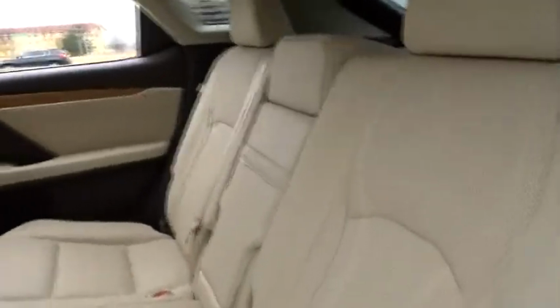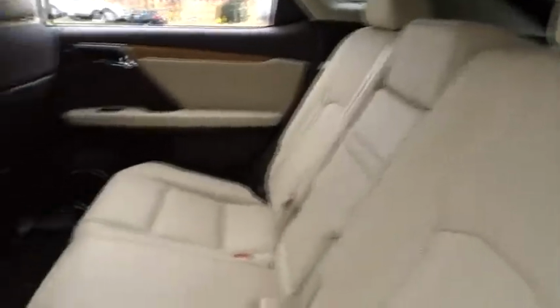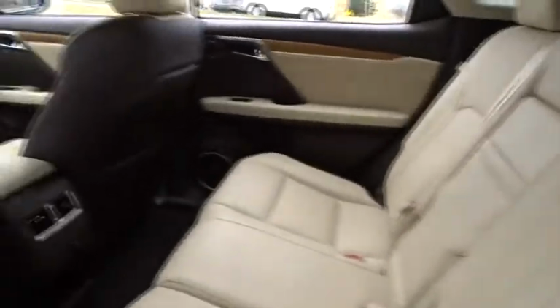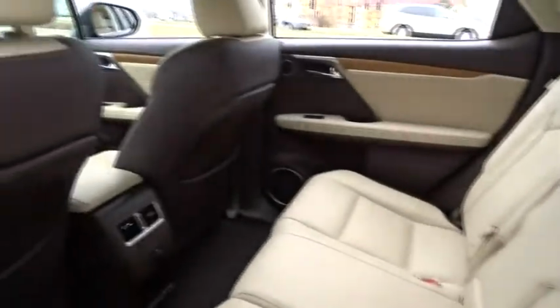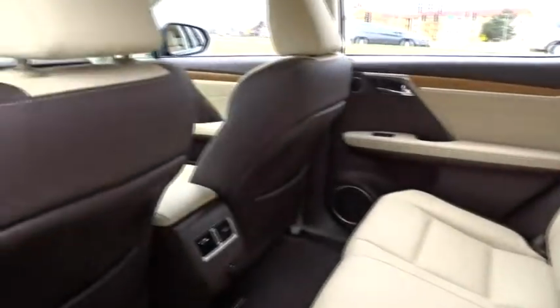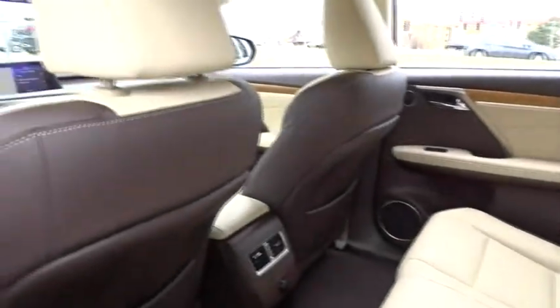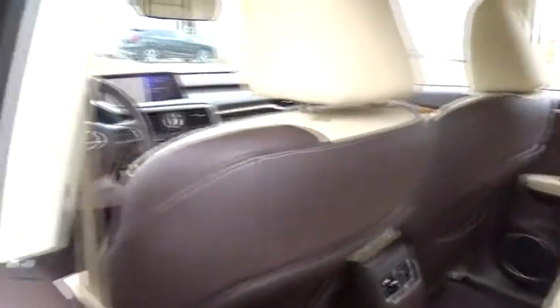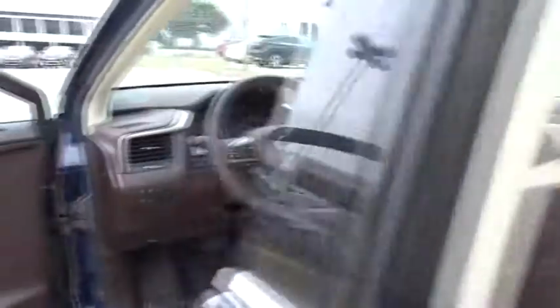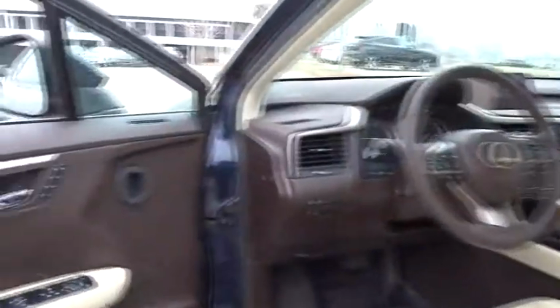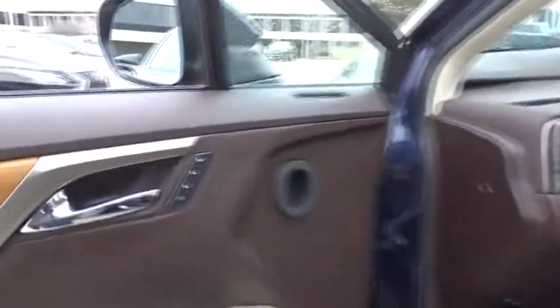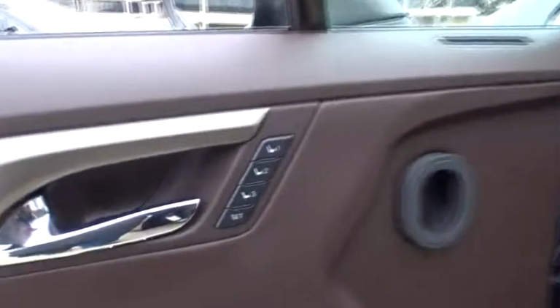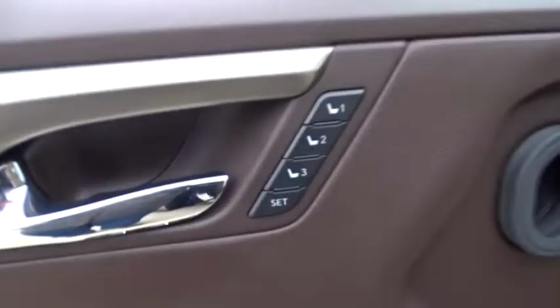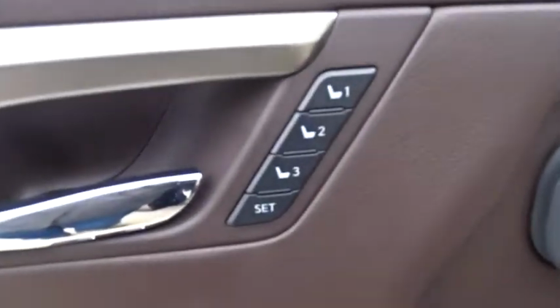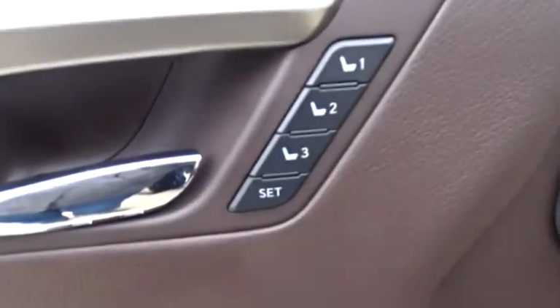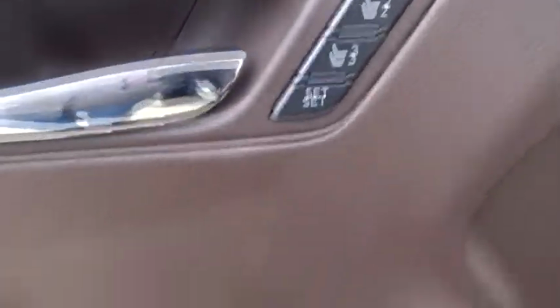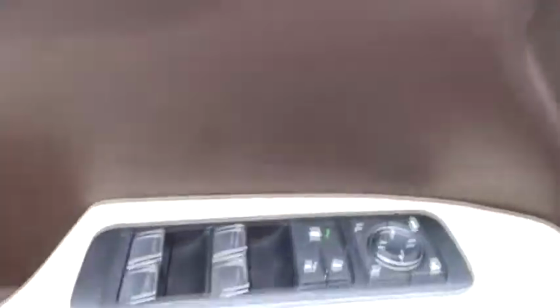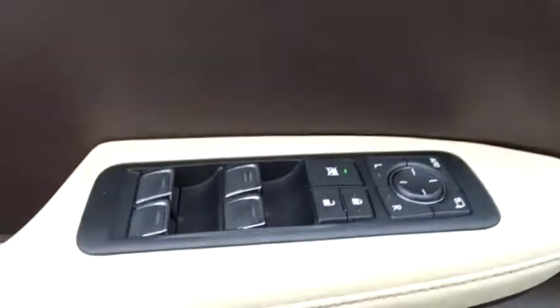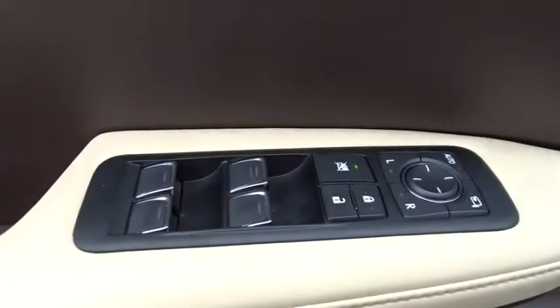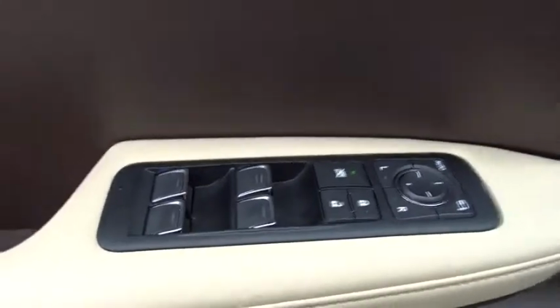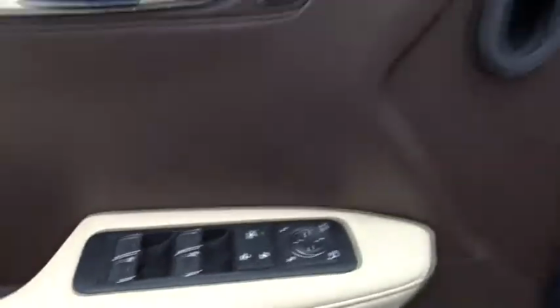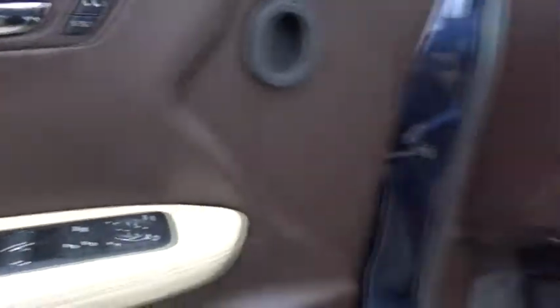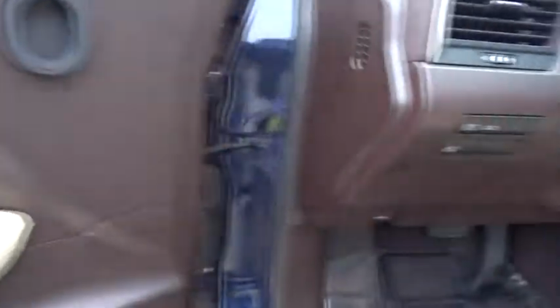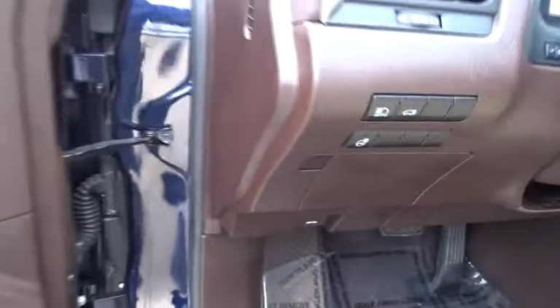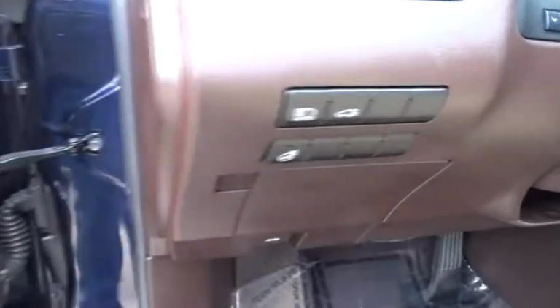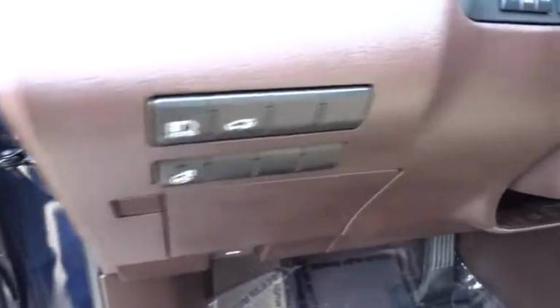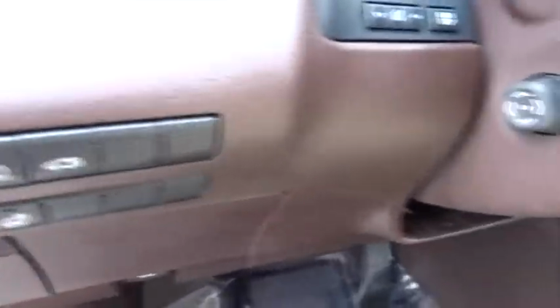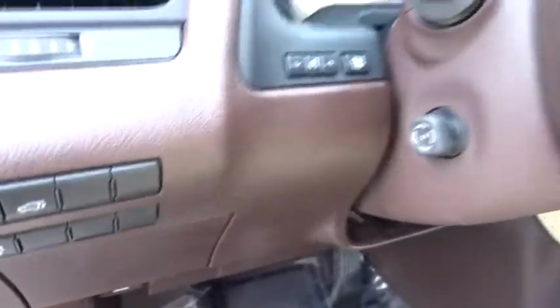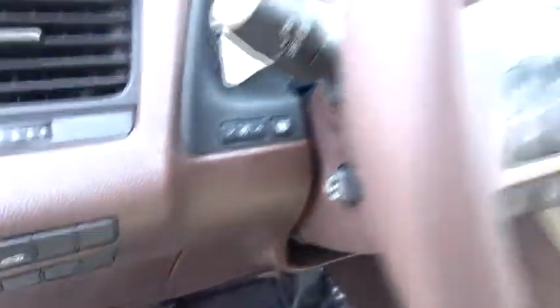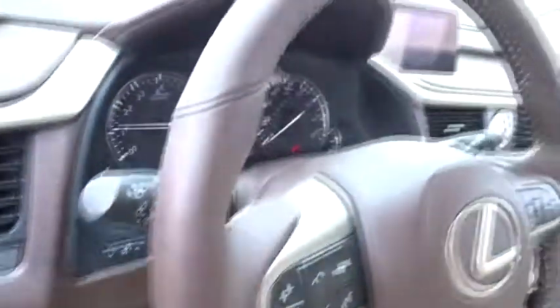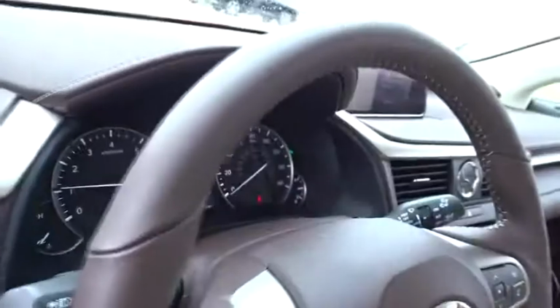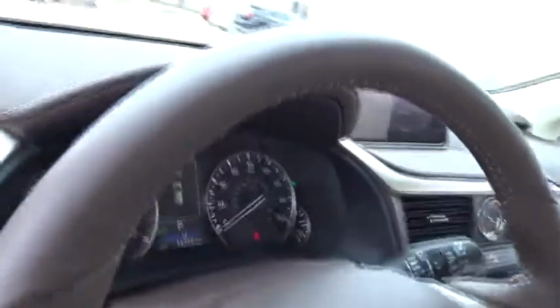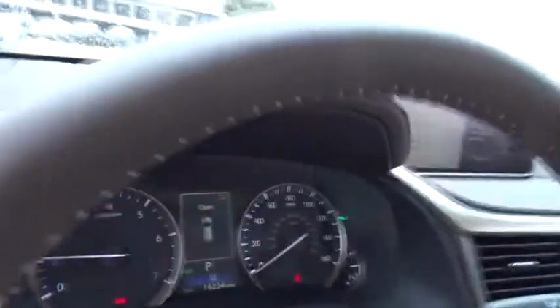Power passenger seat, keyless entry, all-wheel drive, steering wheel audio controls, power liftgate, traction control, stability control, backup camera, anti-lock braking system, lane departure warning, leather-wrapped steering wheel.